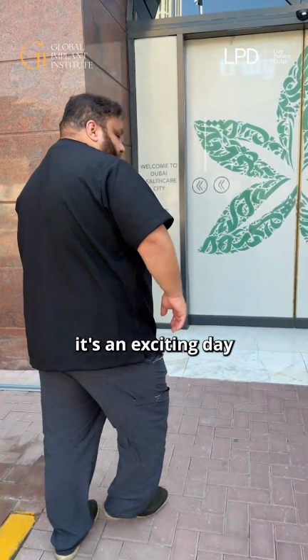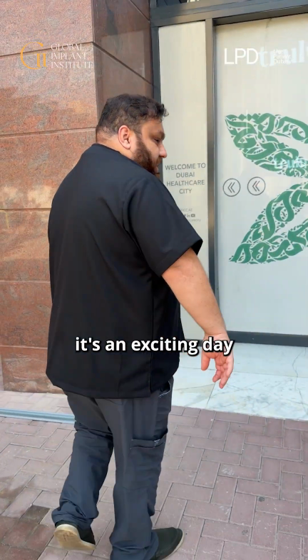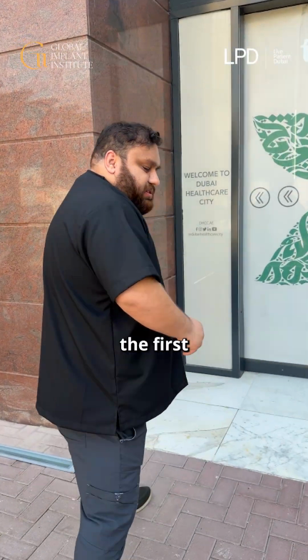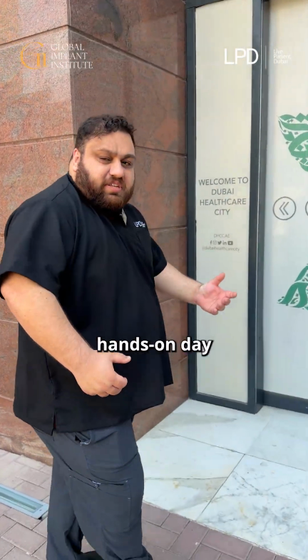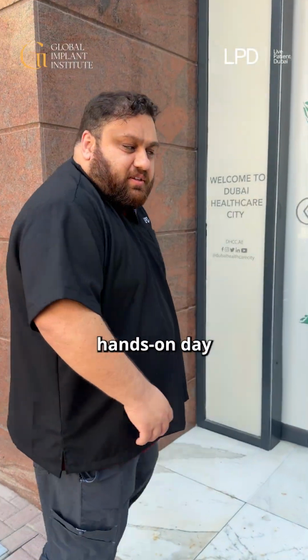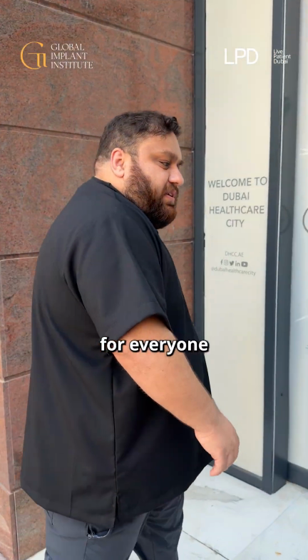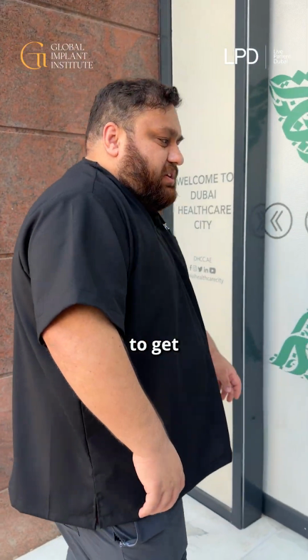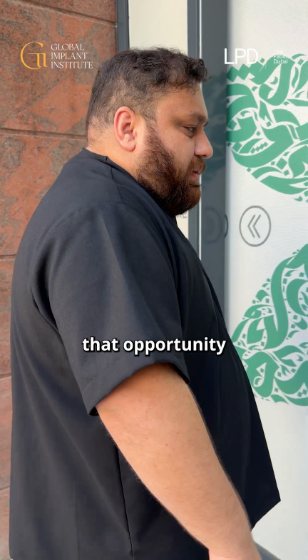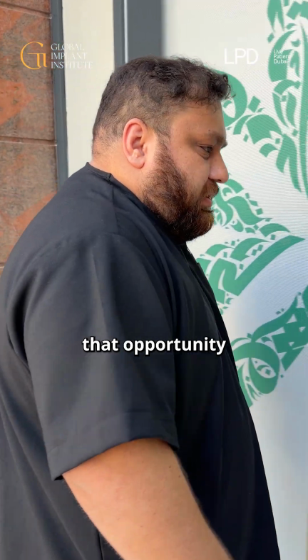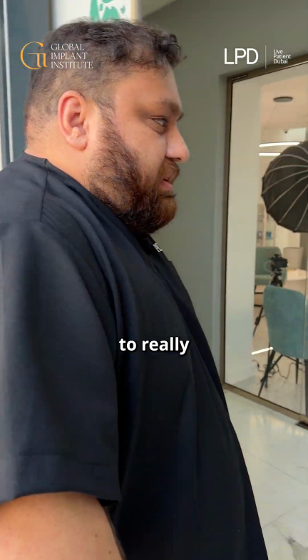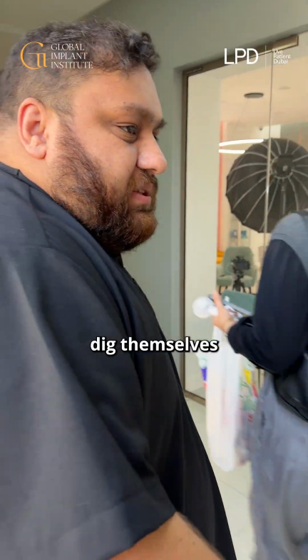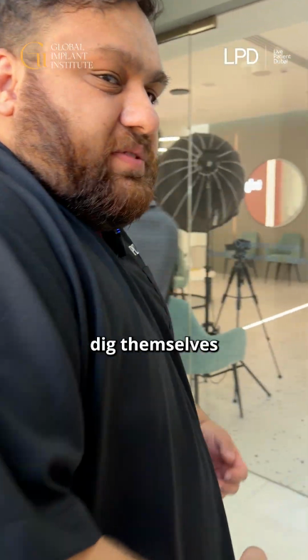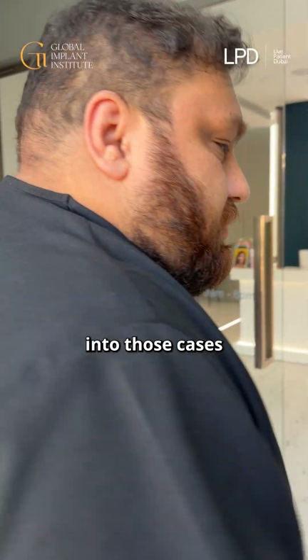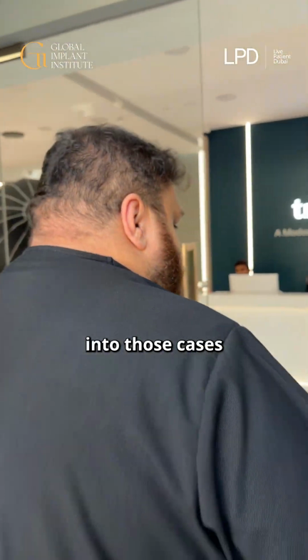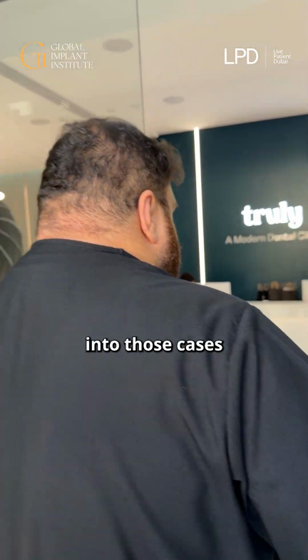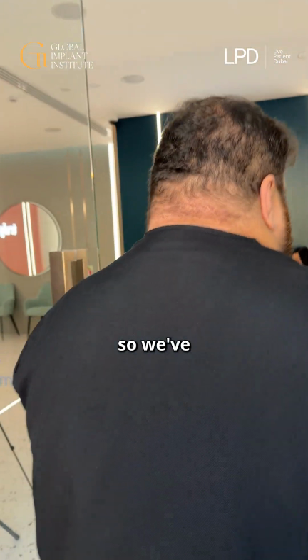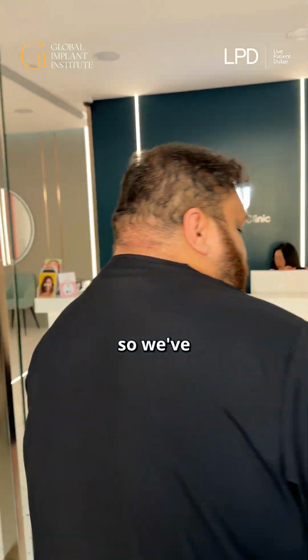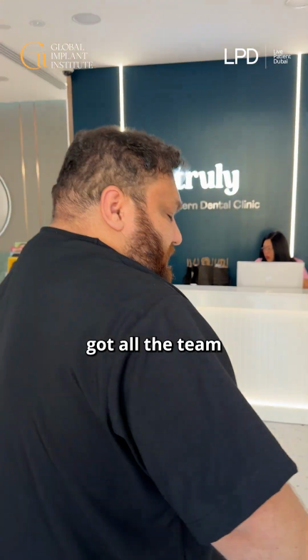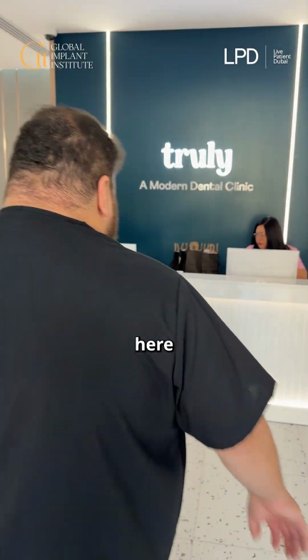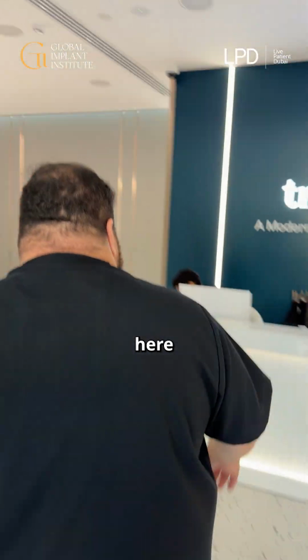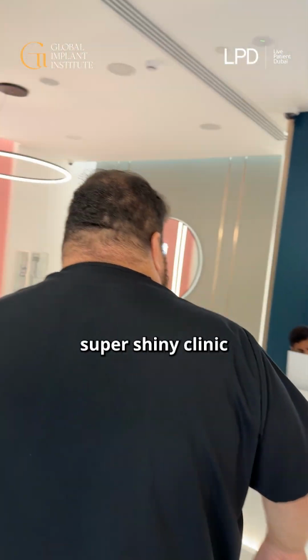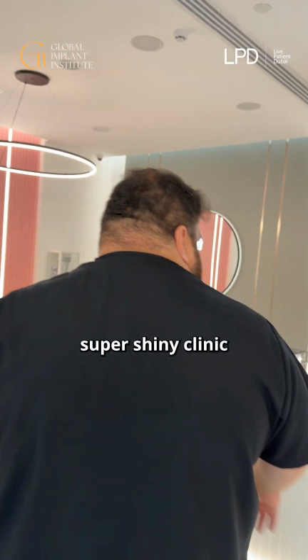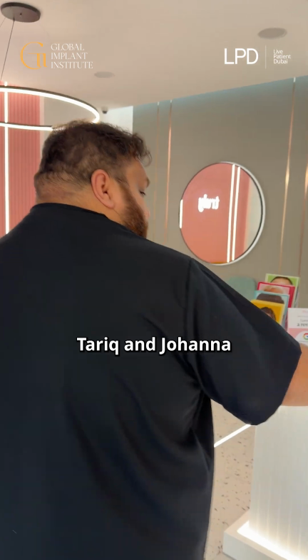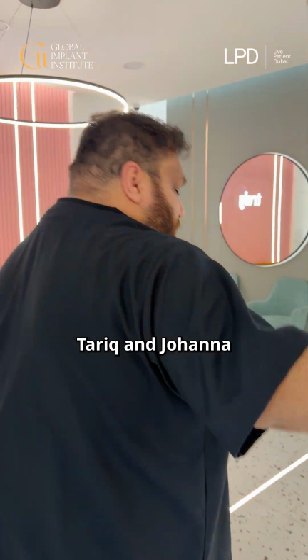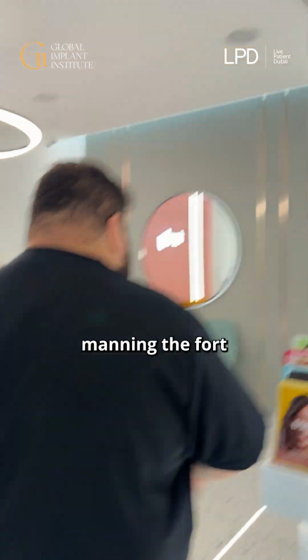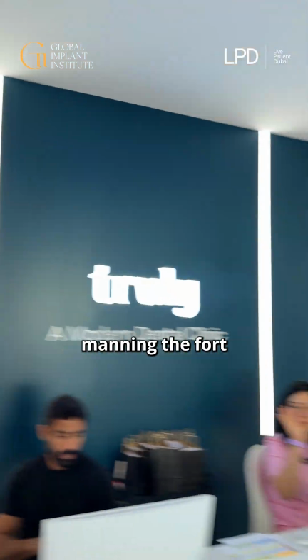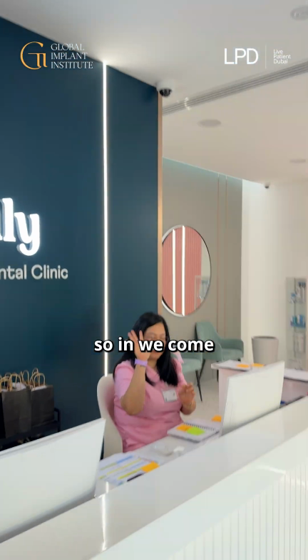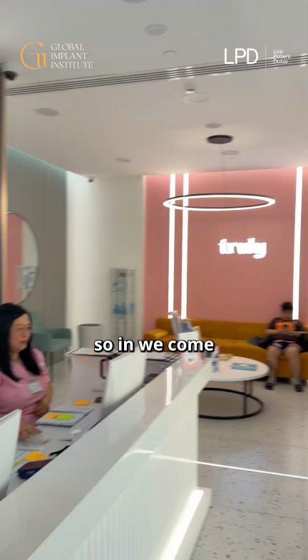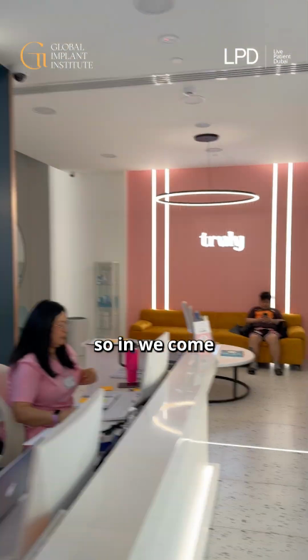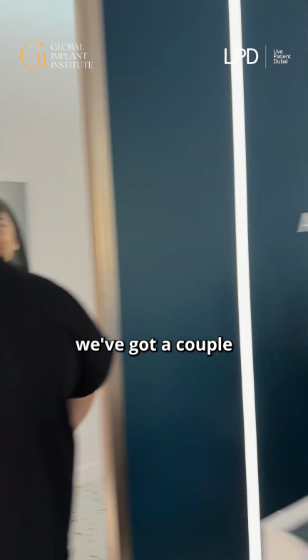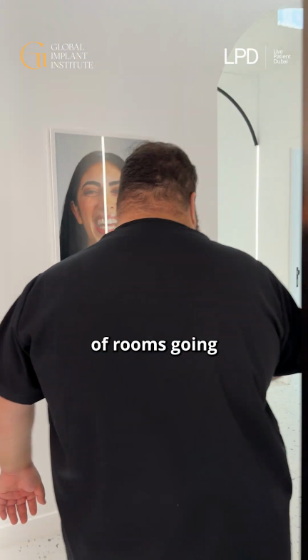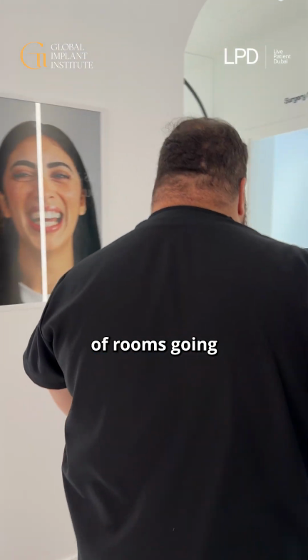It's an exciting day because it's the first hands-on day for everyone, so they get that opportunity to really dig themselves into those cases. We've got all the team here, super shiny clinic — Tarek and Joanna manning the force — so in we come, we've got a couple of rooms going.